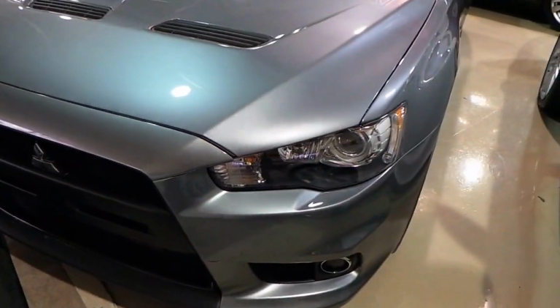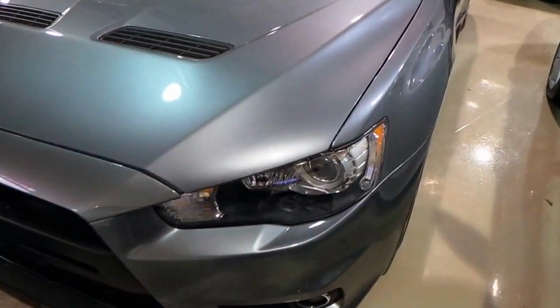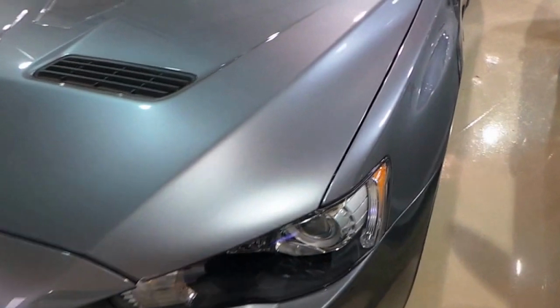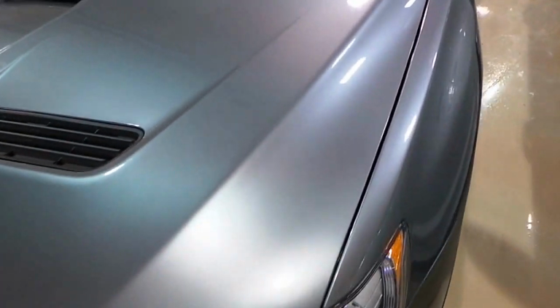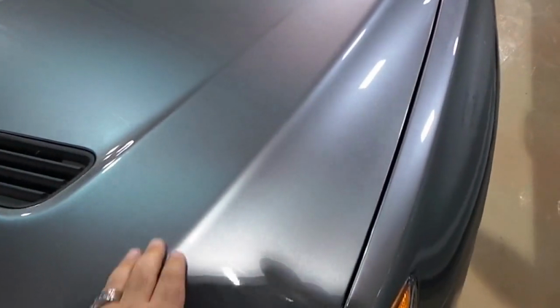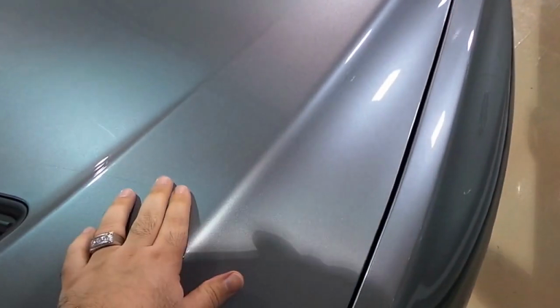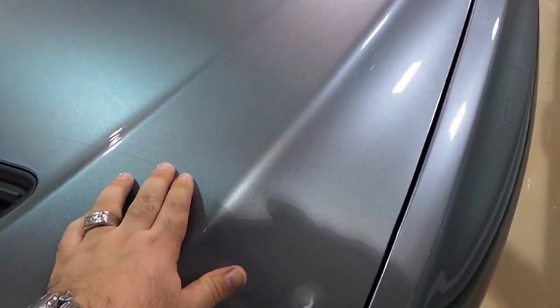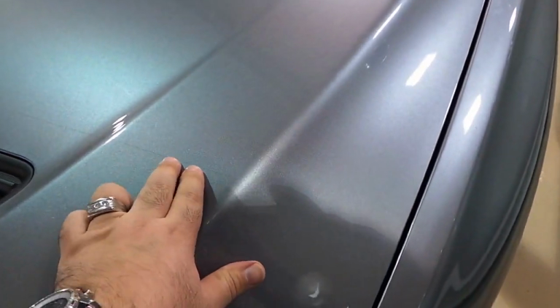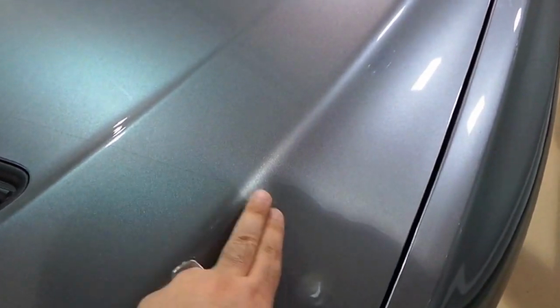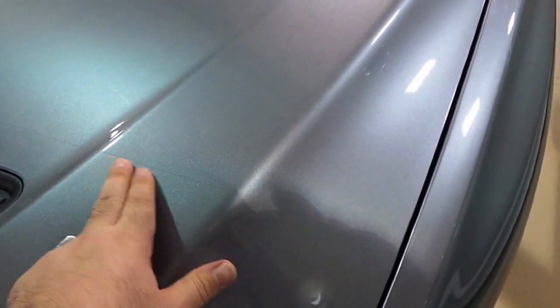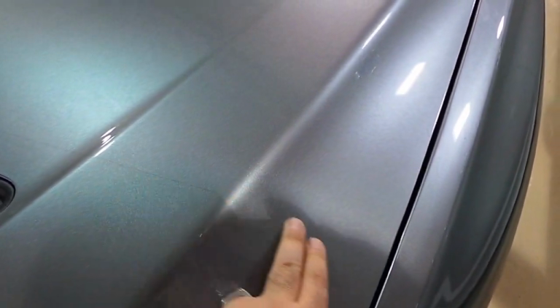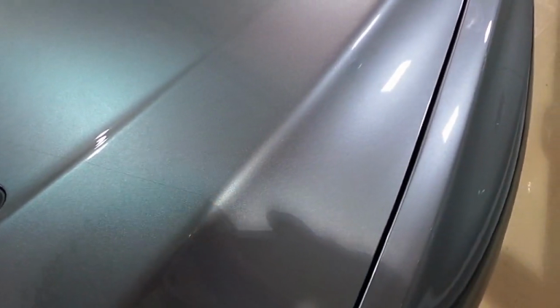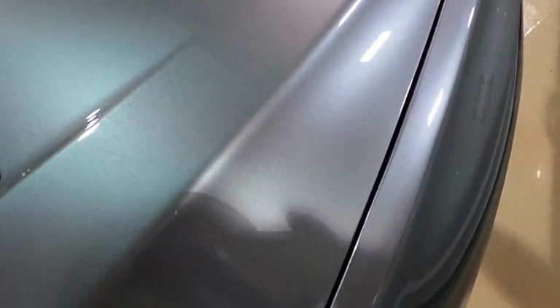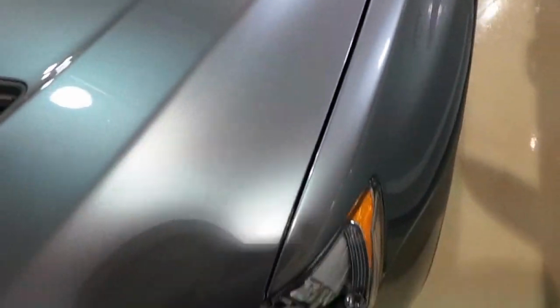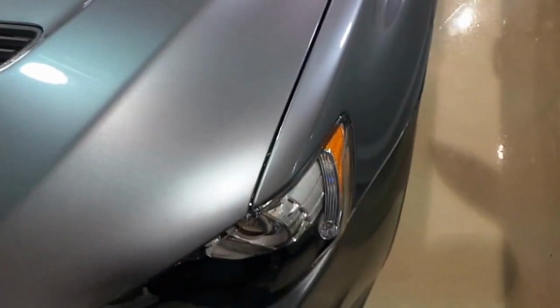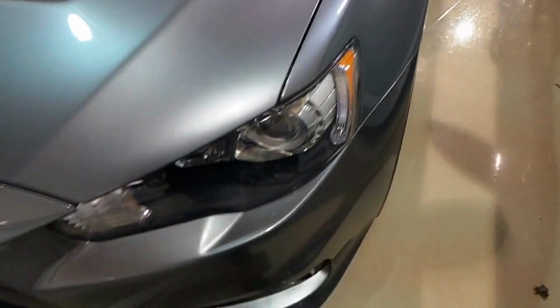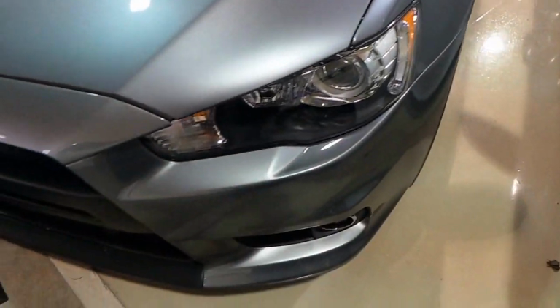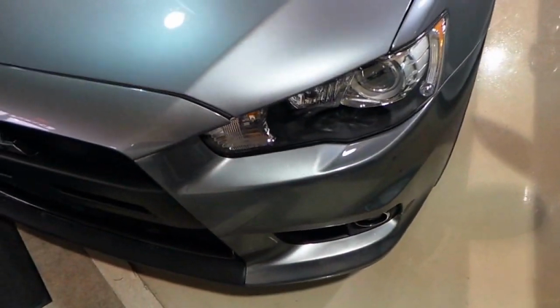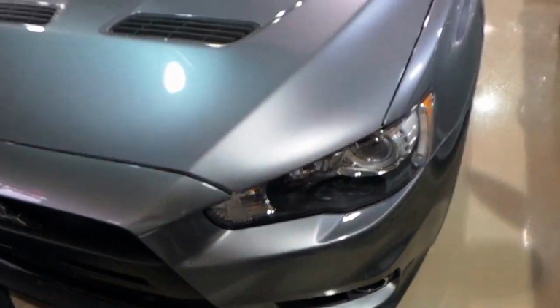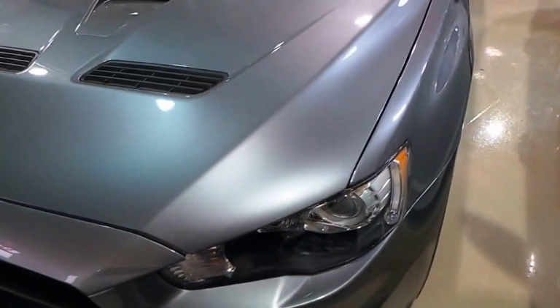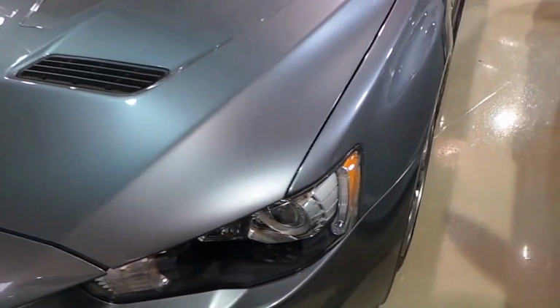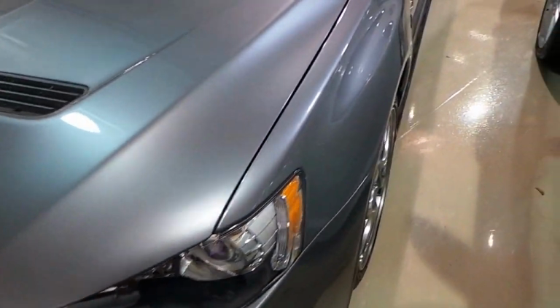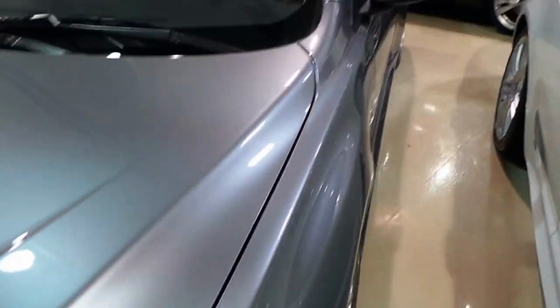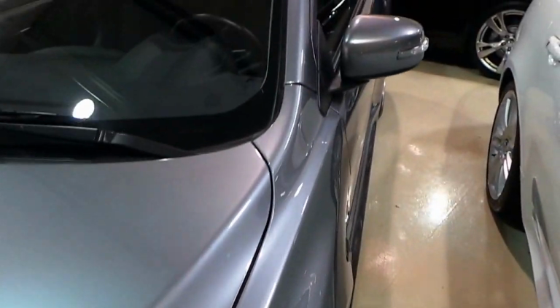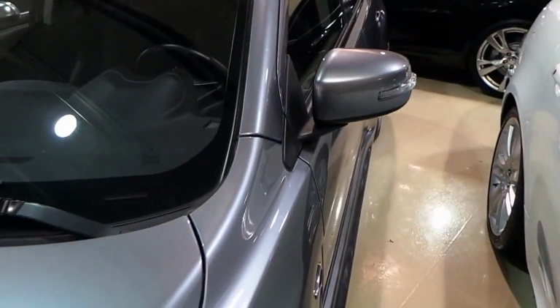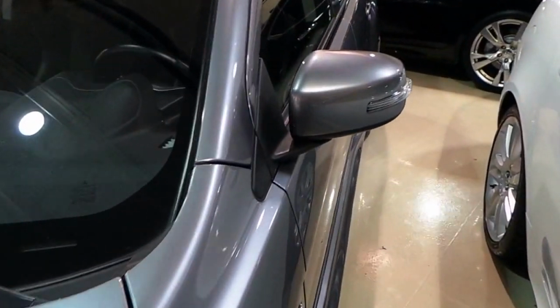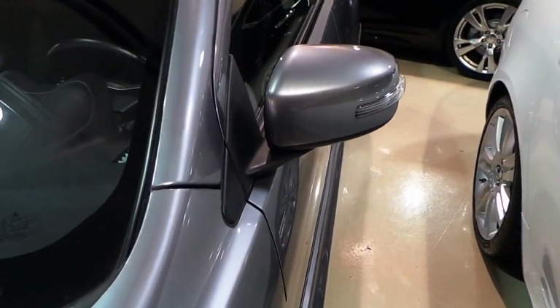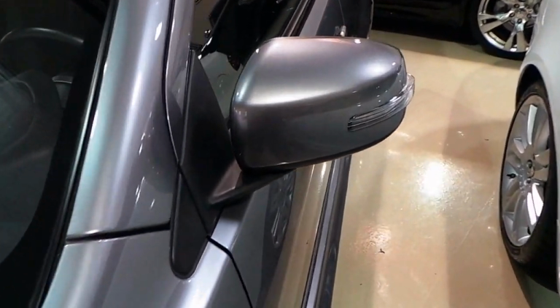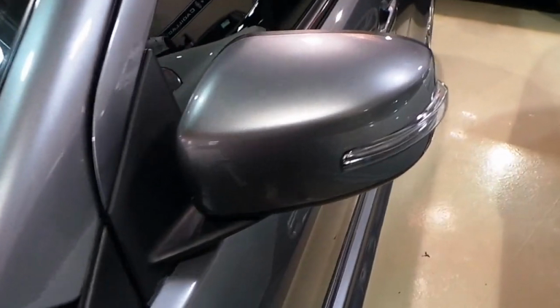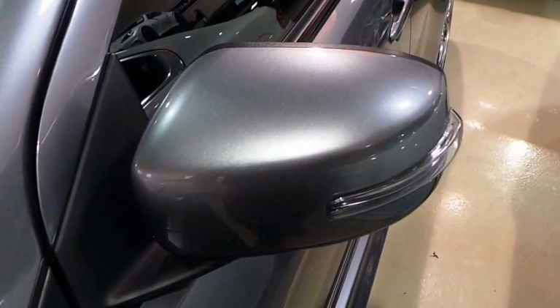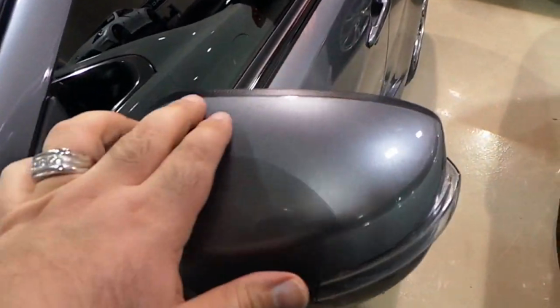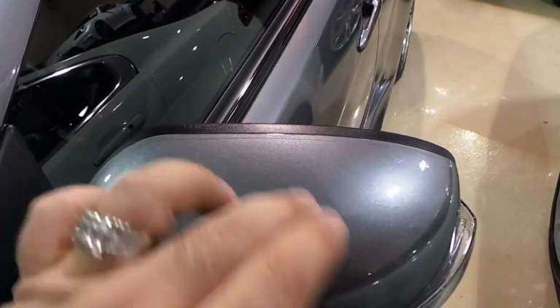This vehicle has the paintless paint film on the front of it. The bumper, the hood, the fenders, and the mirrors have been done.